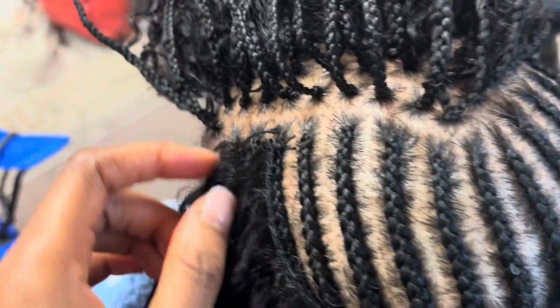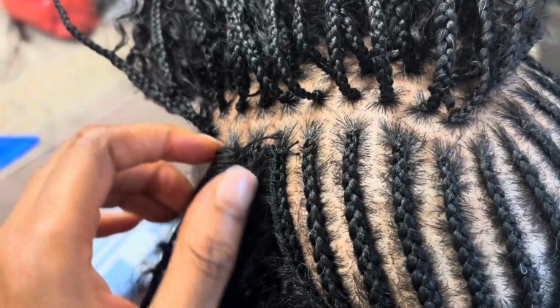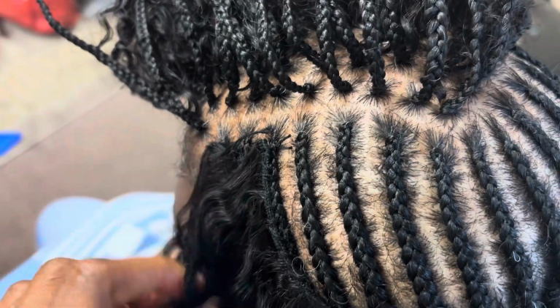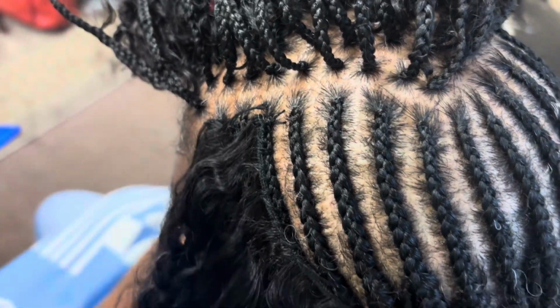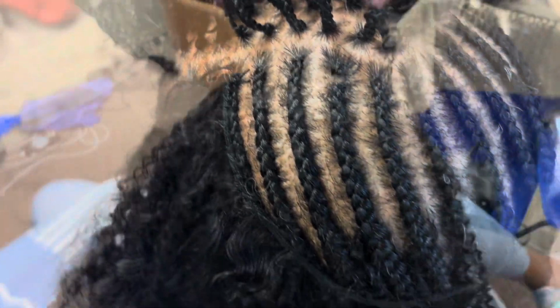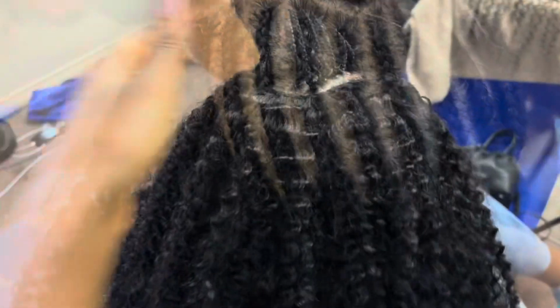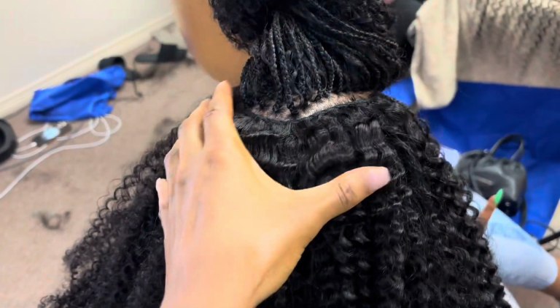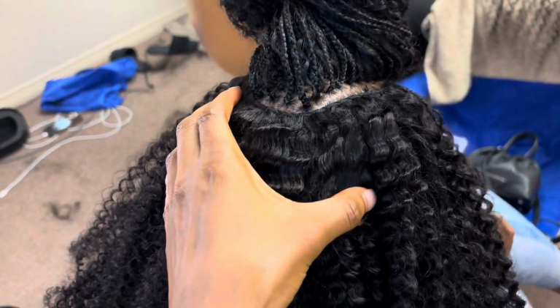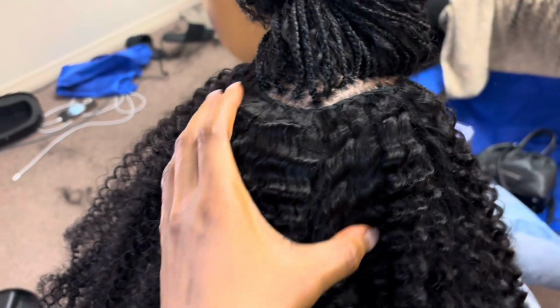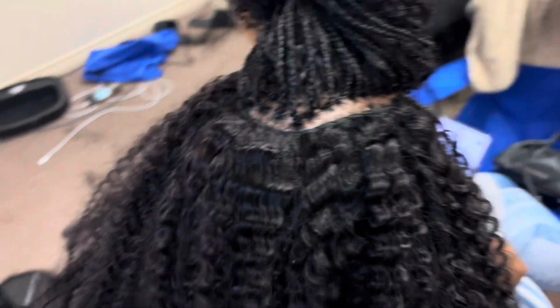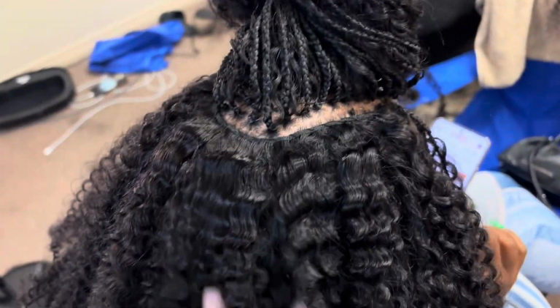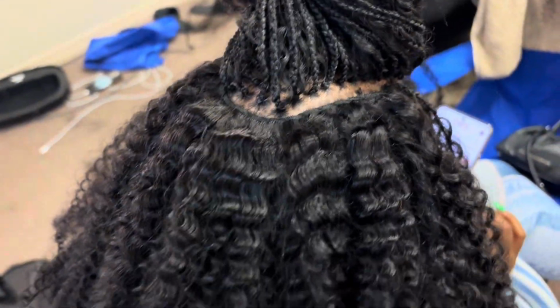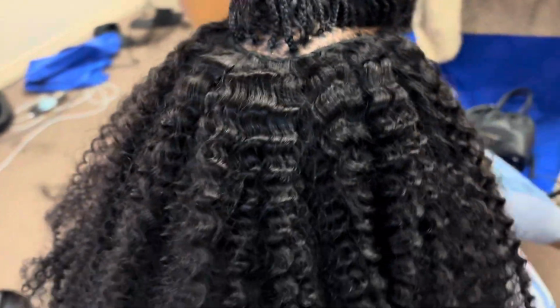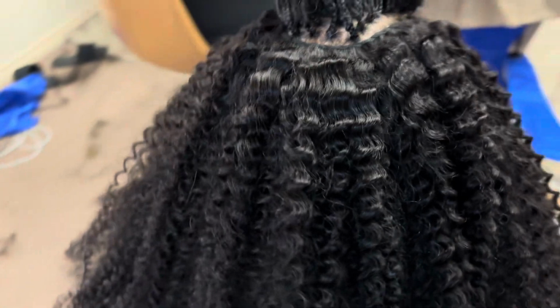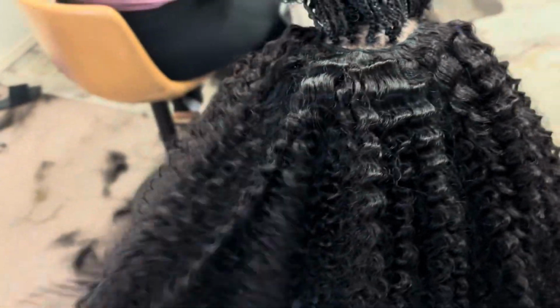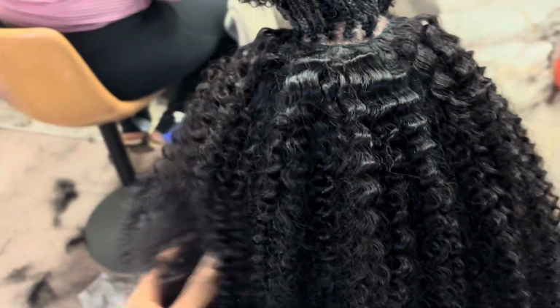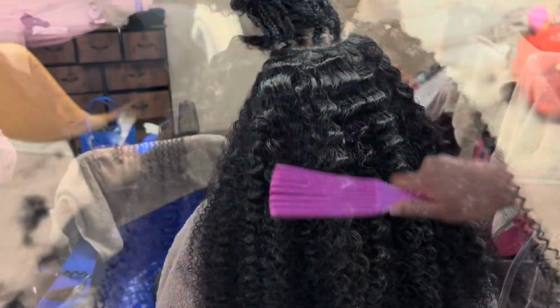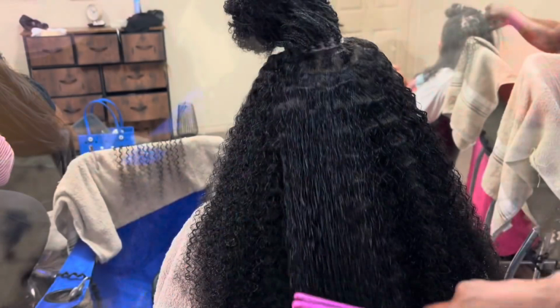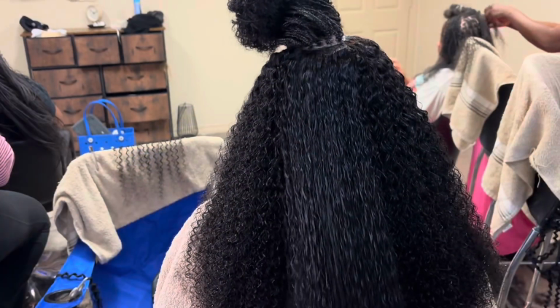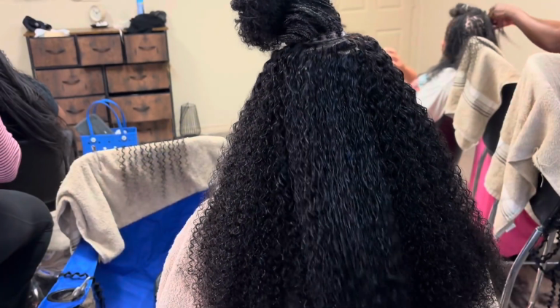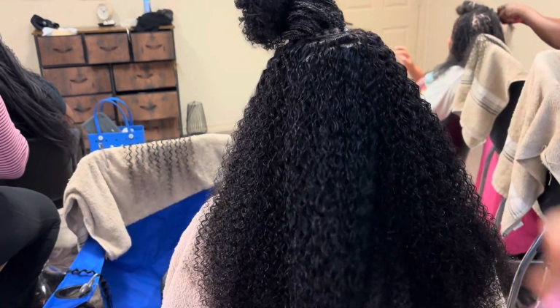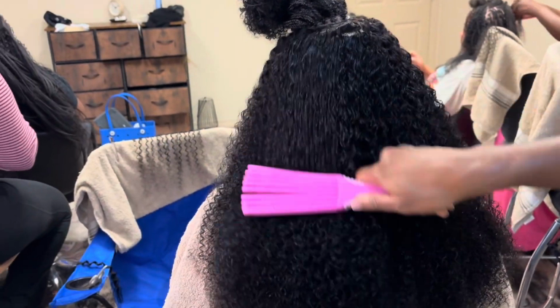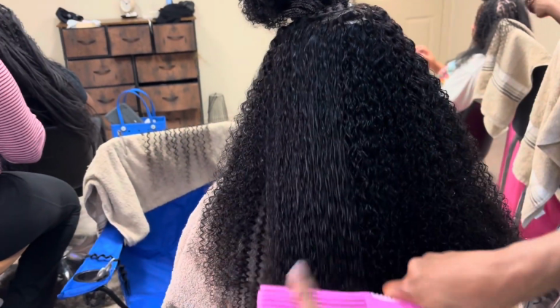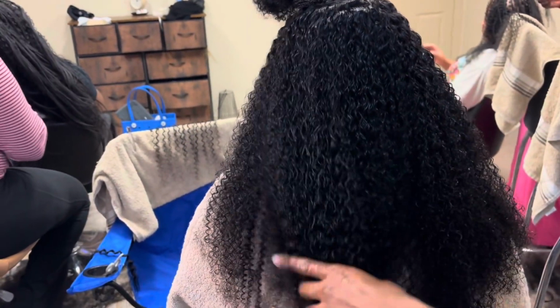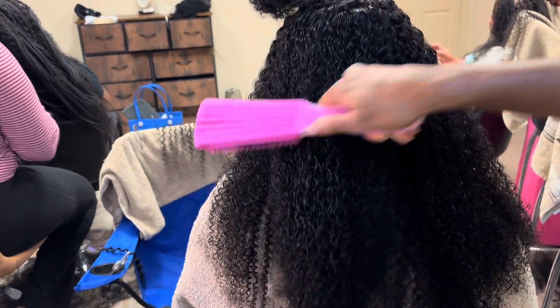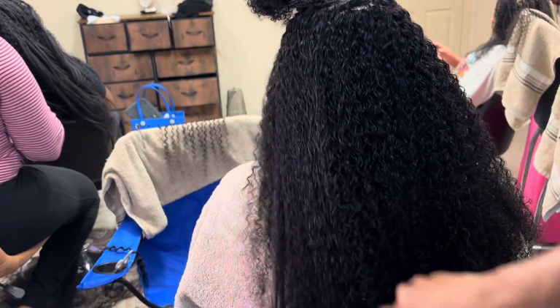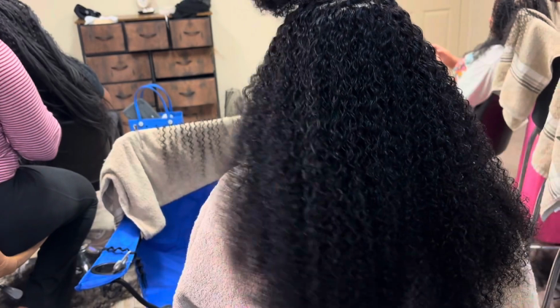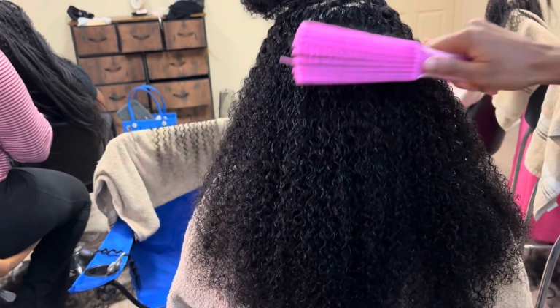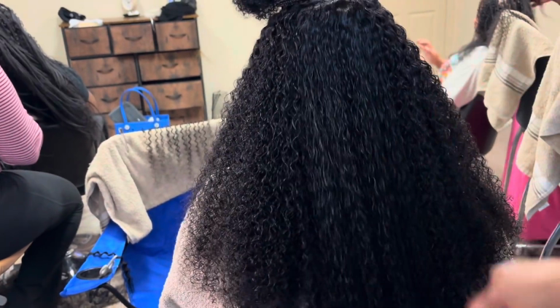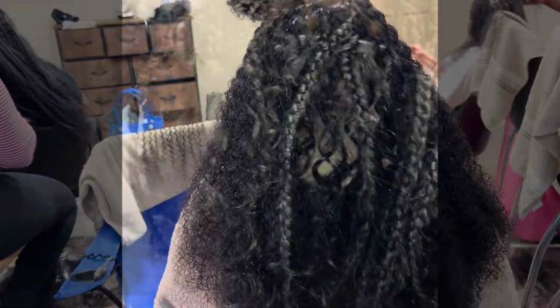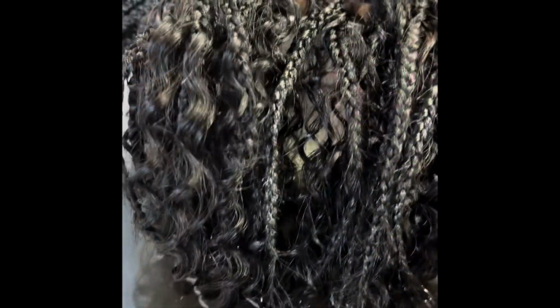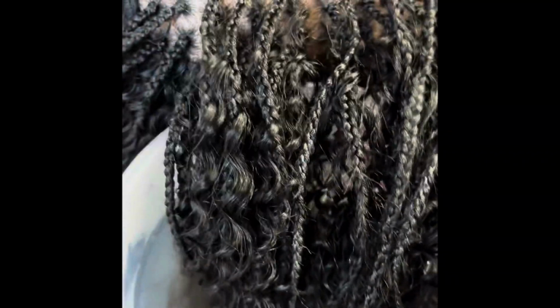The sewing part took me about literally 20 minutes. I did use one and a half bags for the sewing part. I sprayed some water and some Lotta Body Mousse.